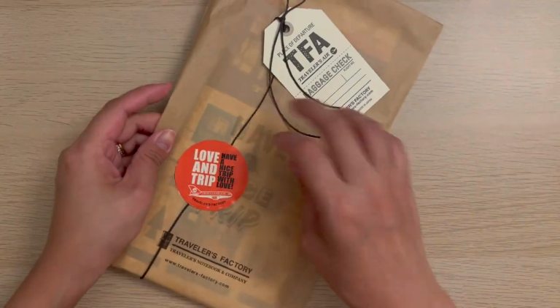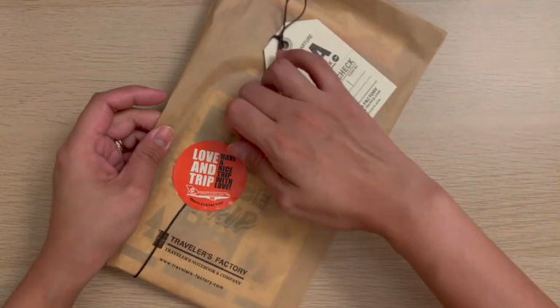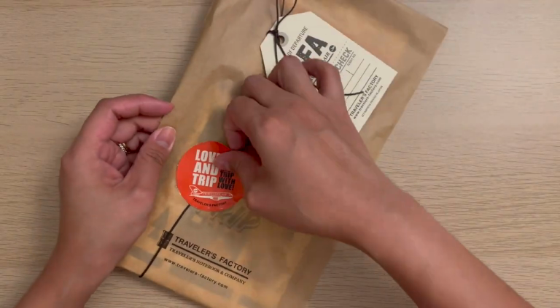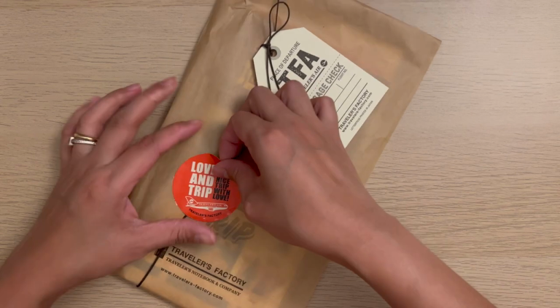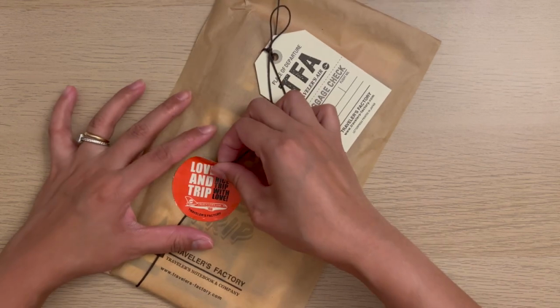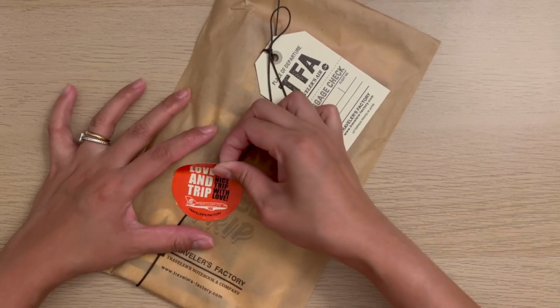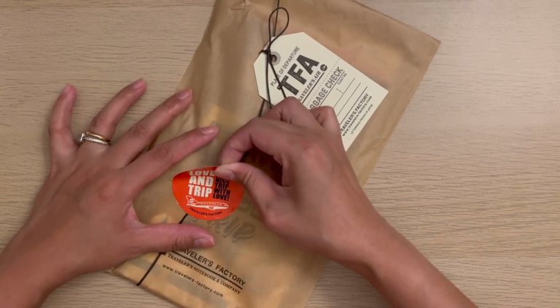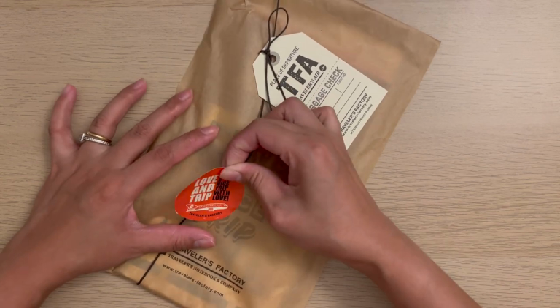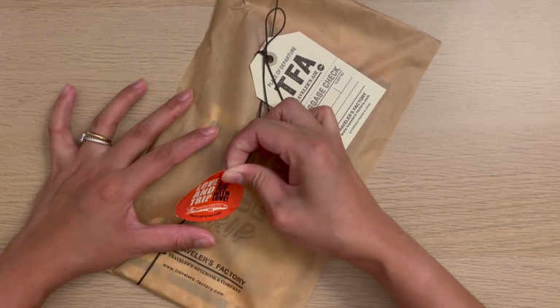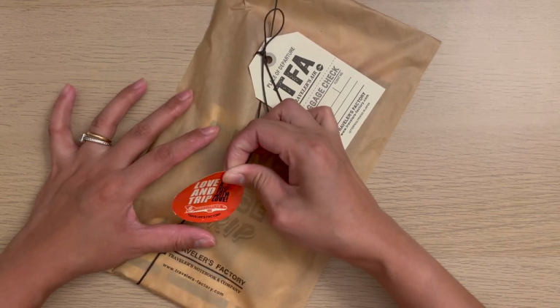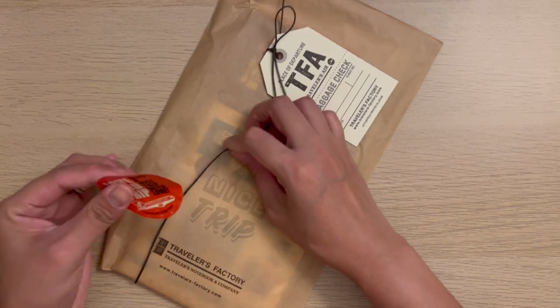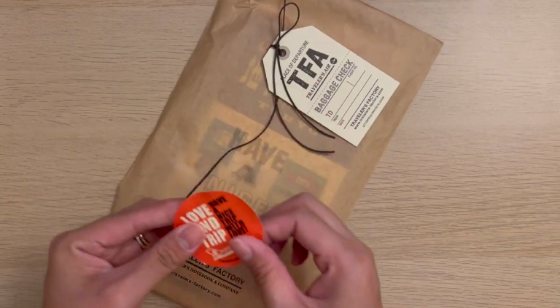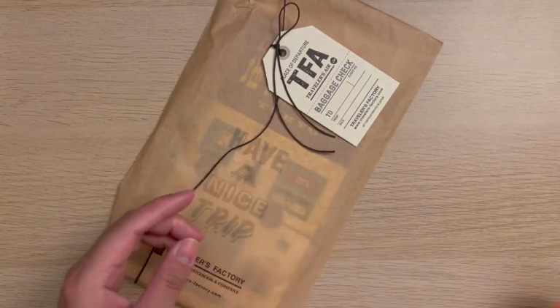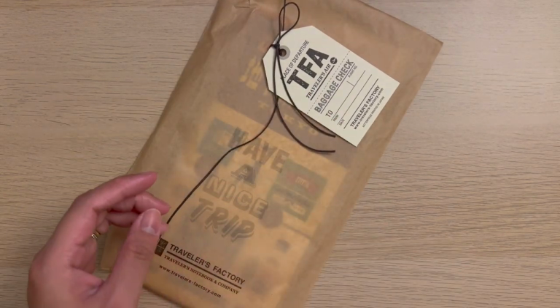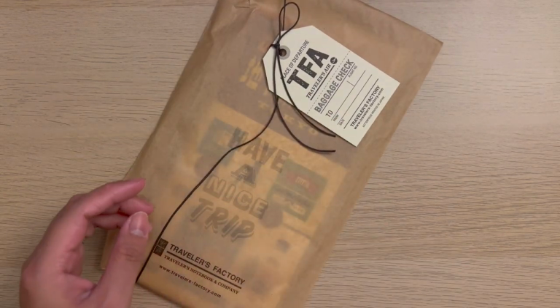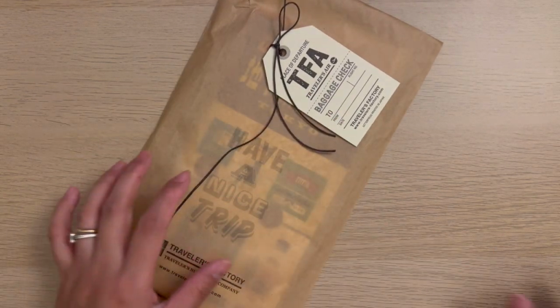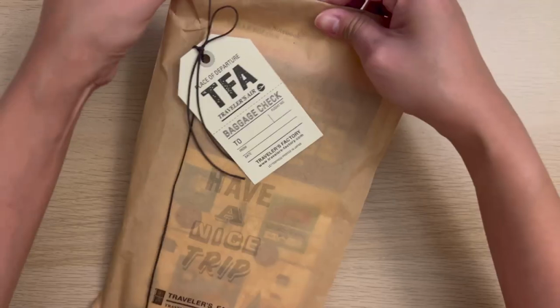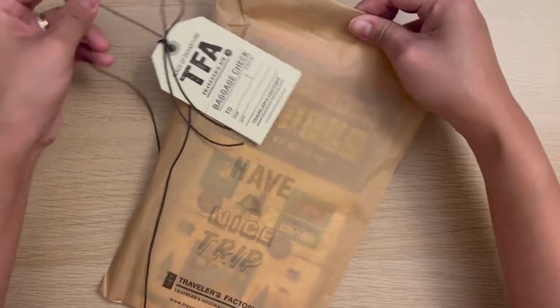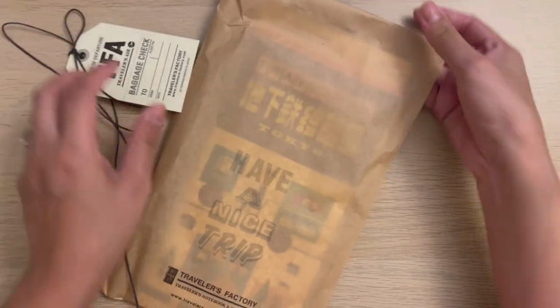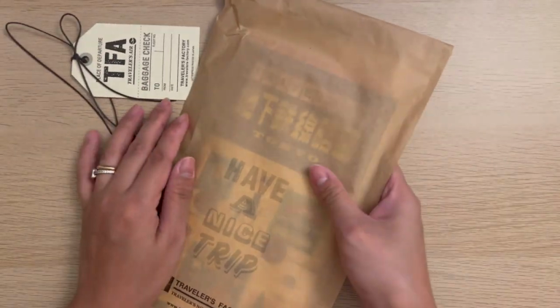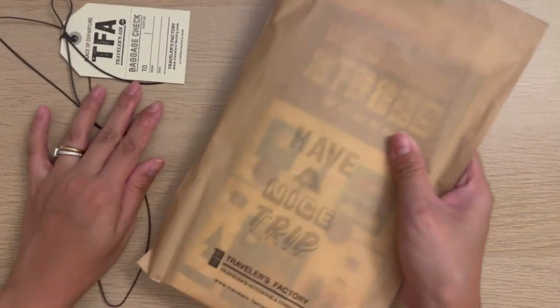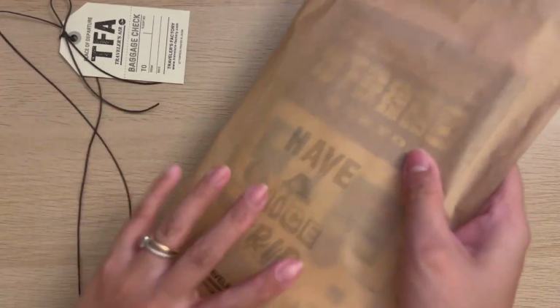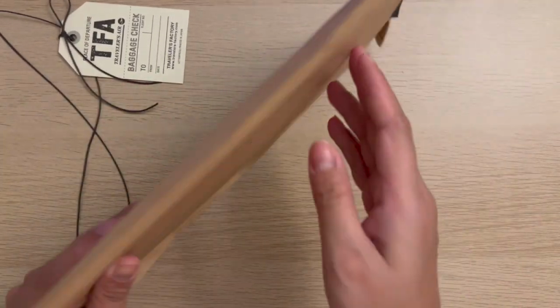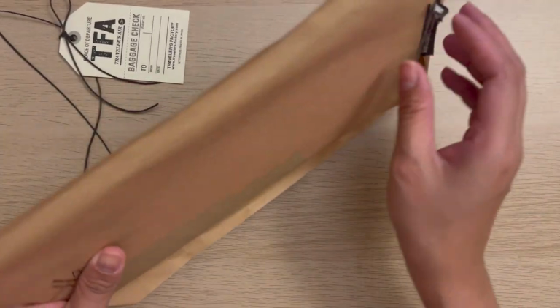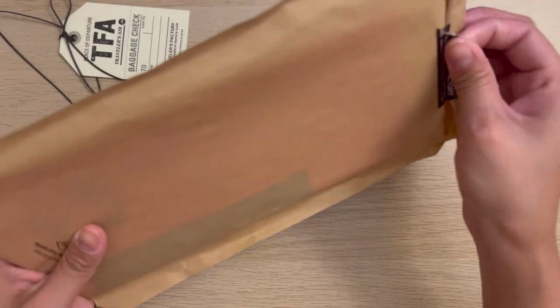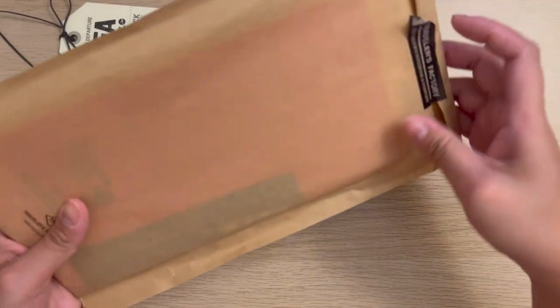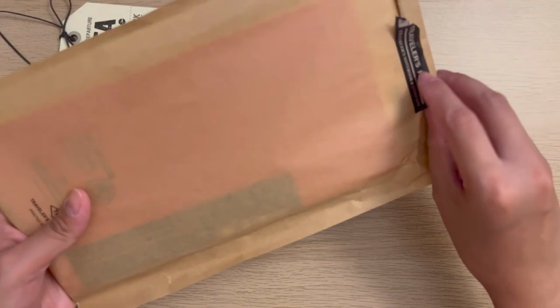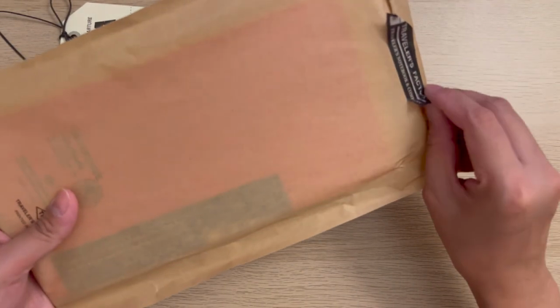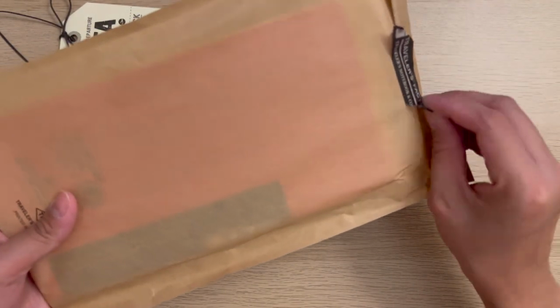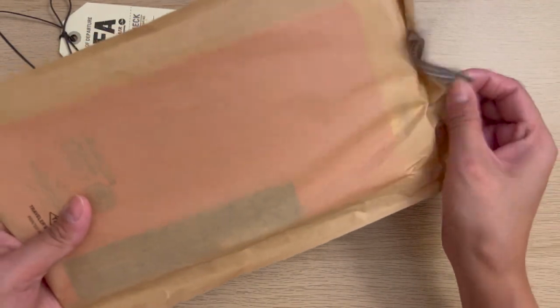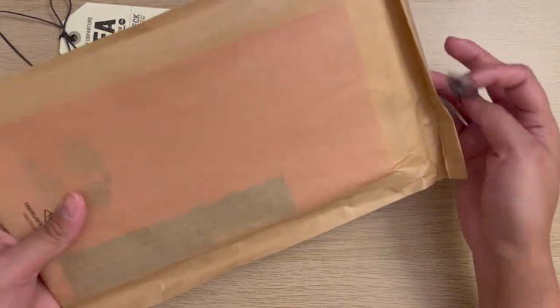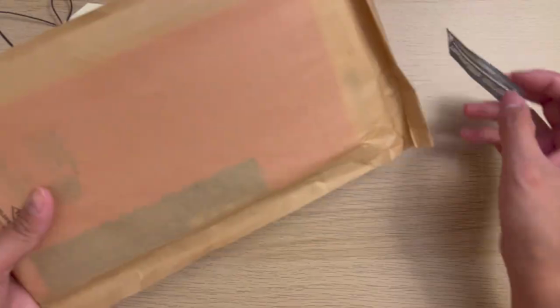At Travelers Factory Nakameguro, I got the Tokyo refill and the clear folder from their 2021 release, and had it wrapped as well.